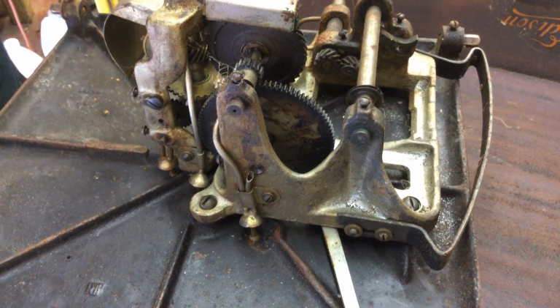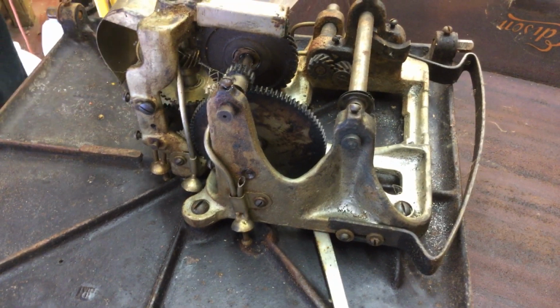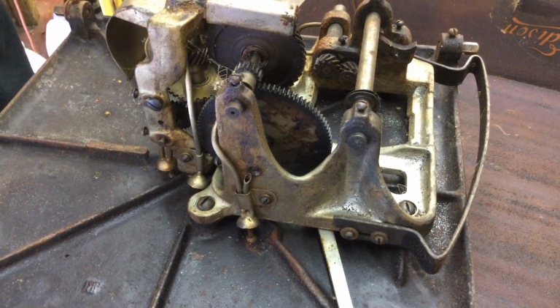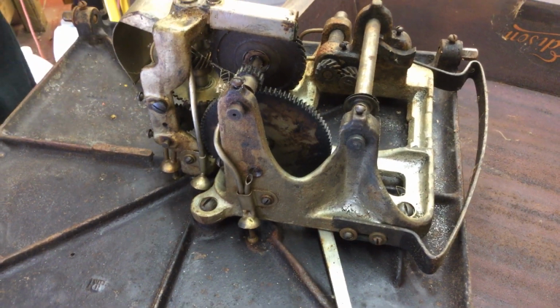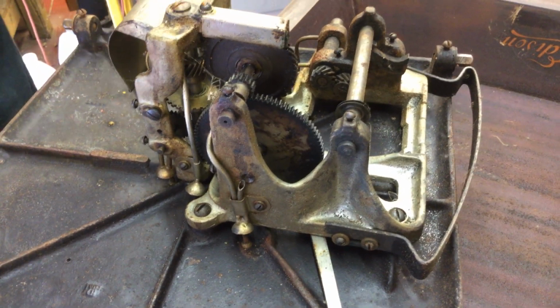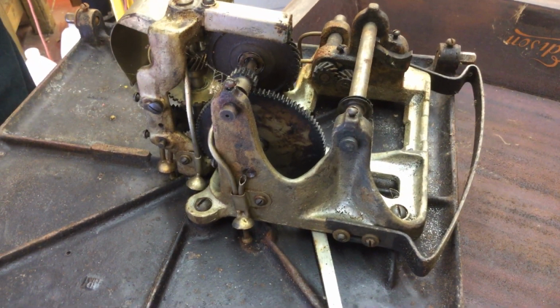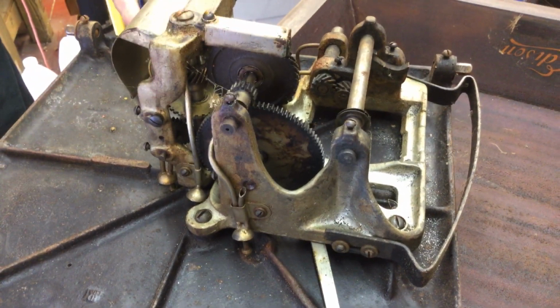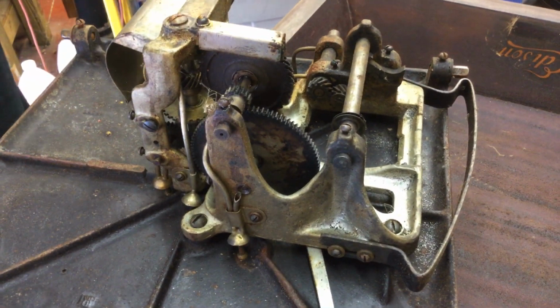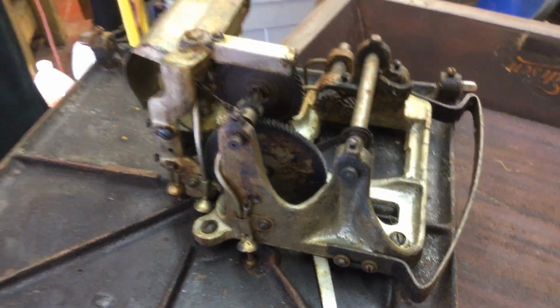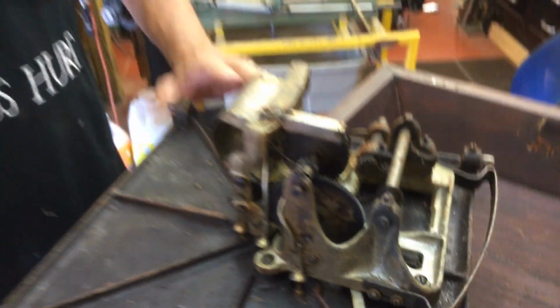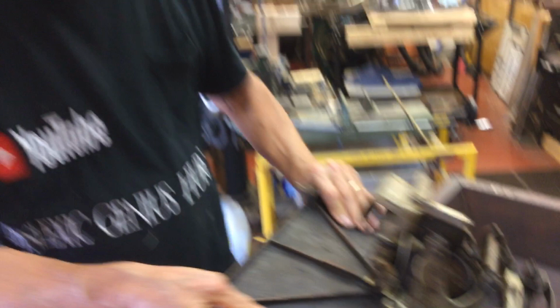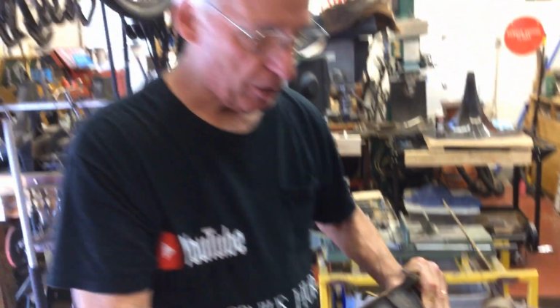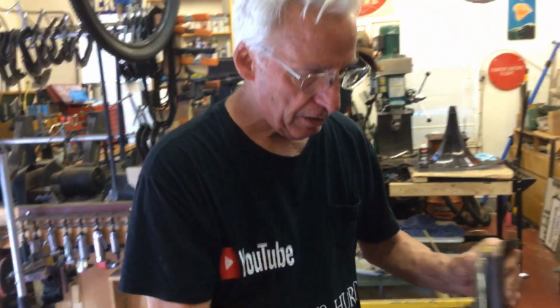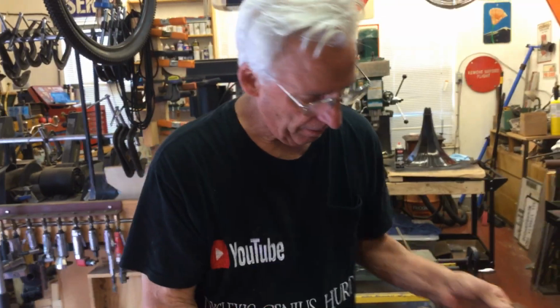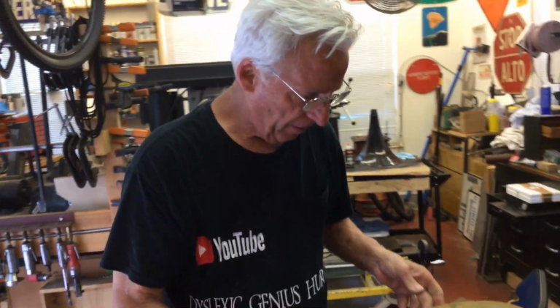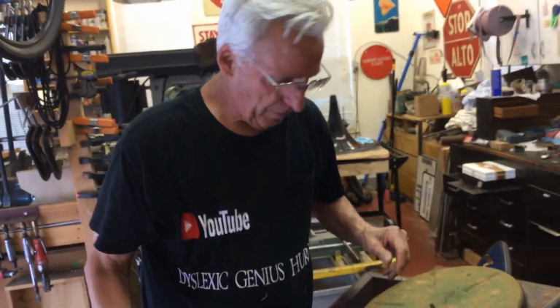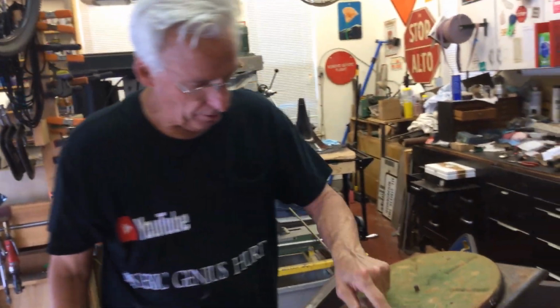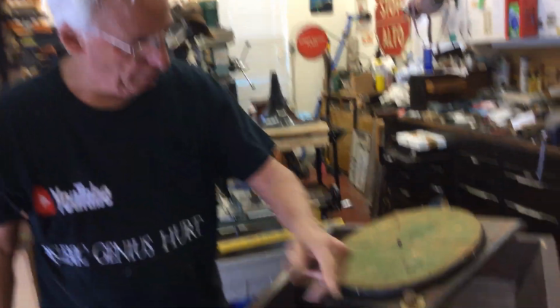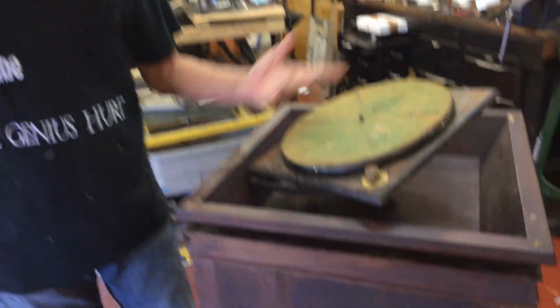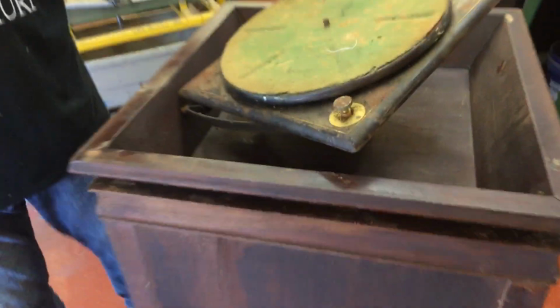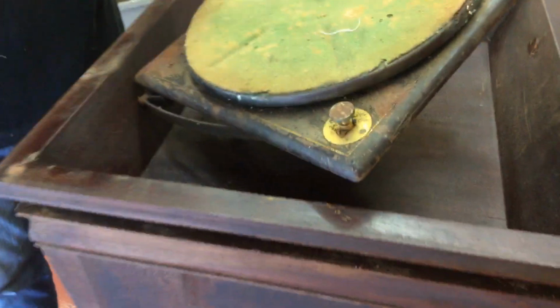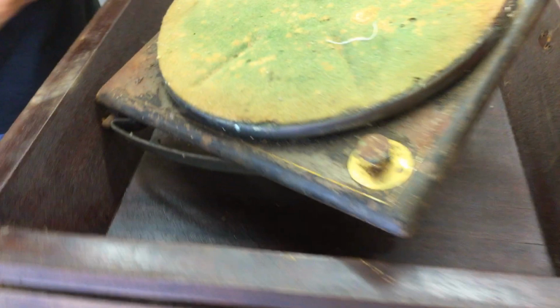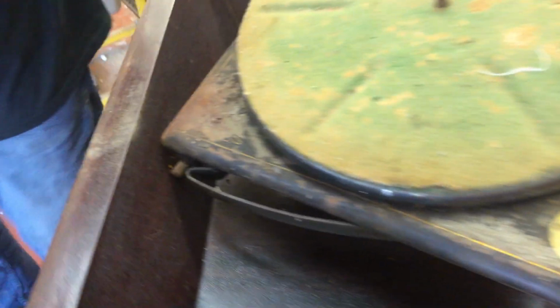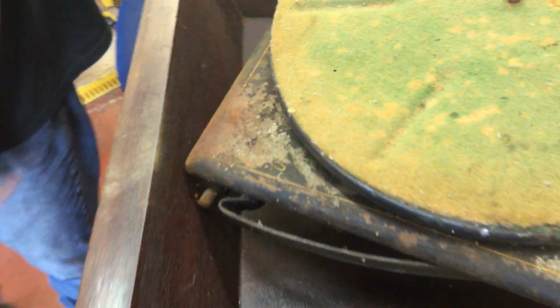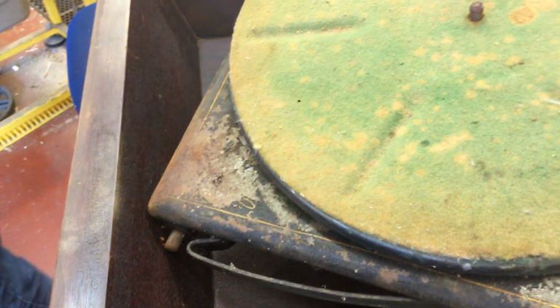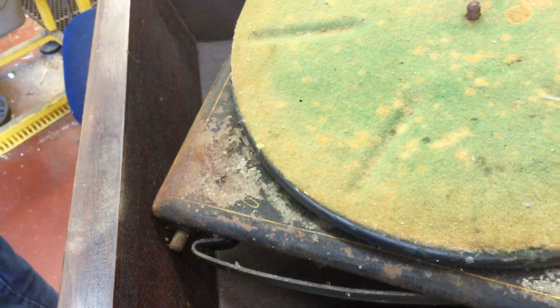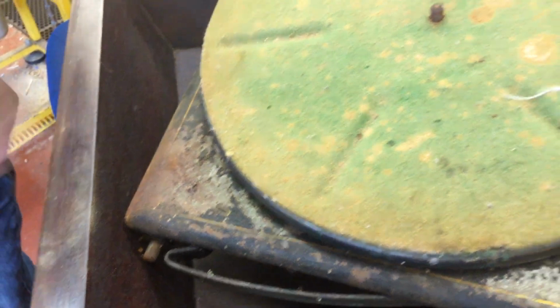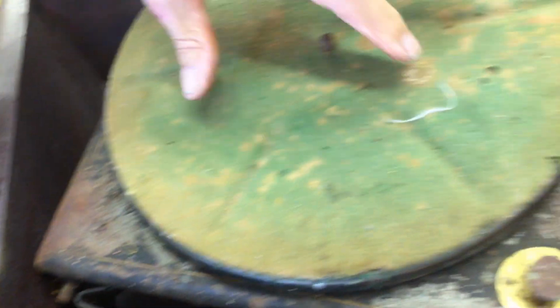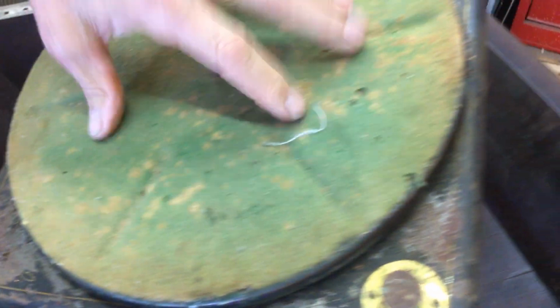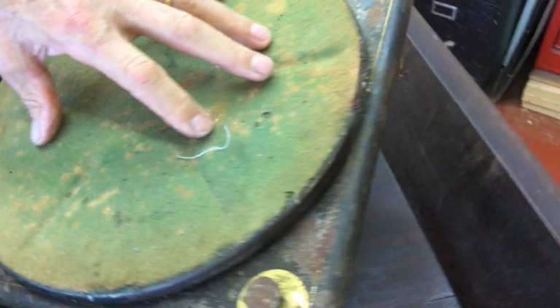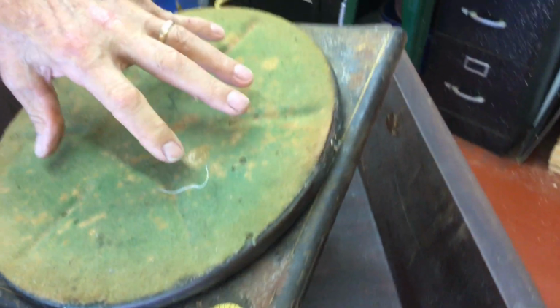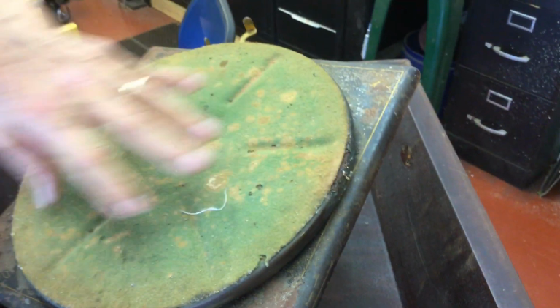They built these things really, really bulletproof machines. But unfortunately, this thing's a rusted mess — speed control and all — but it's all there. What are you going to do with it? I'll keep the motor for parts, all this for parts.